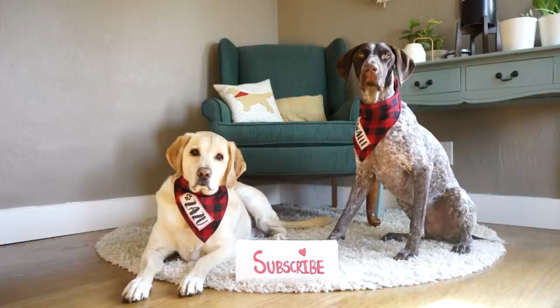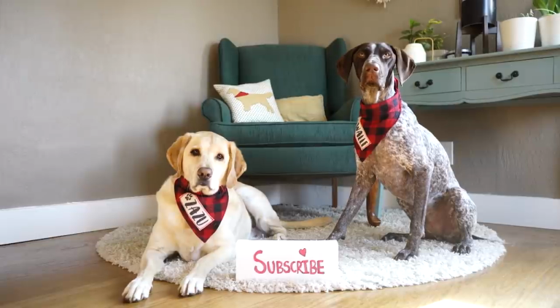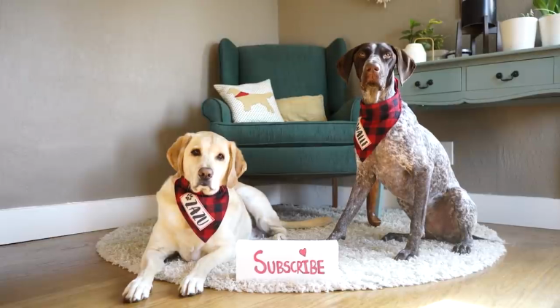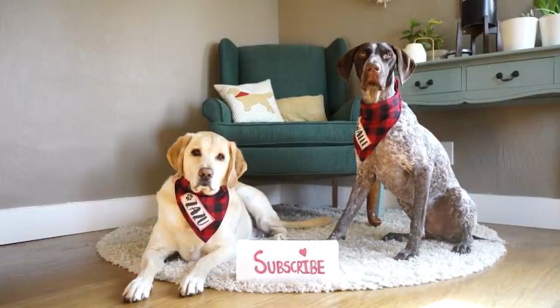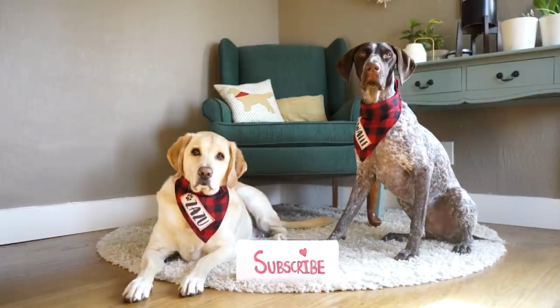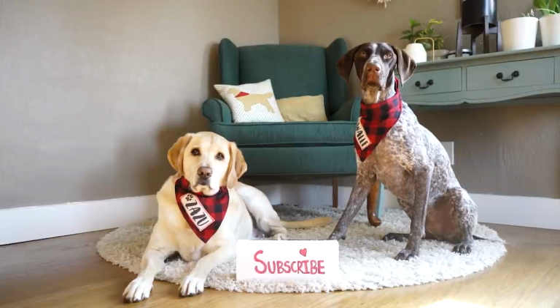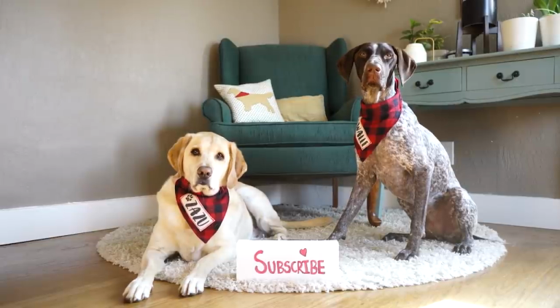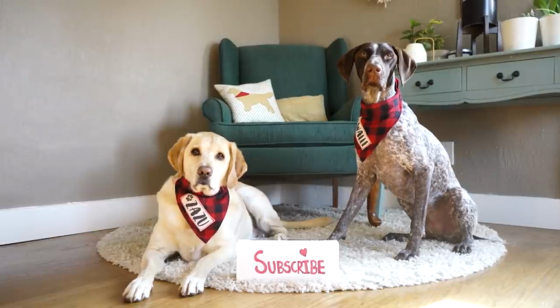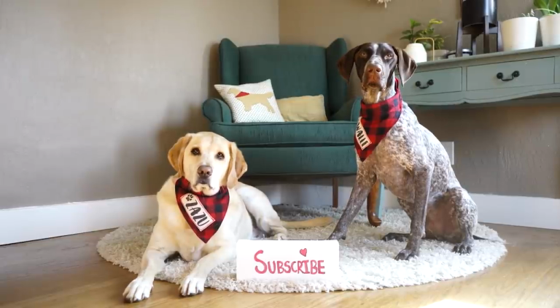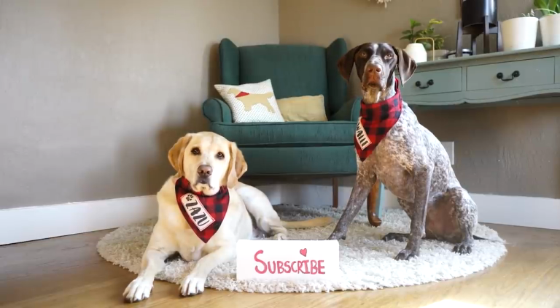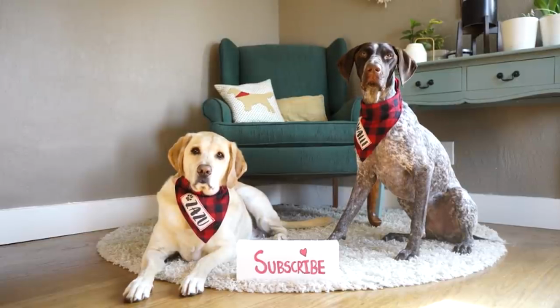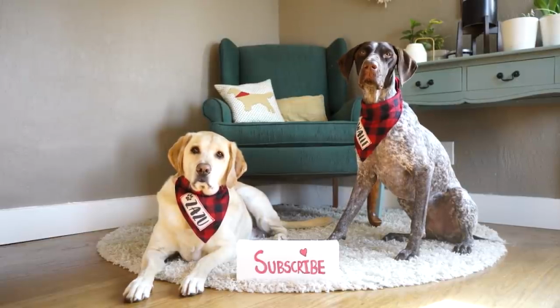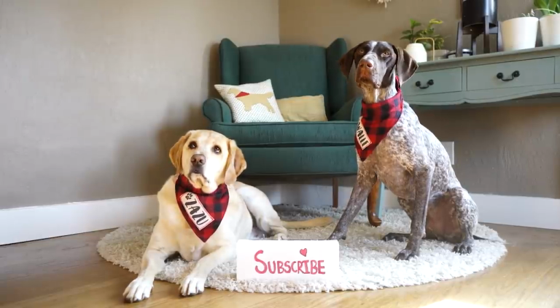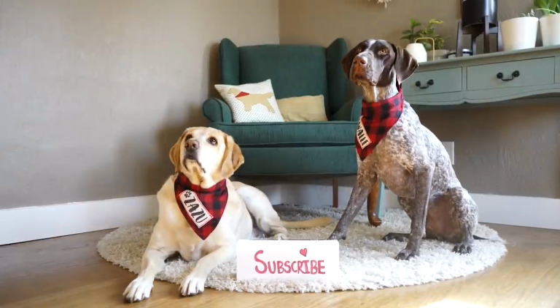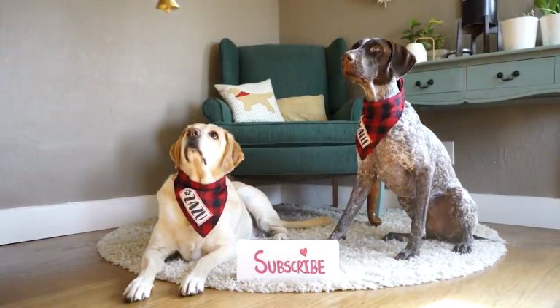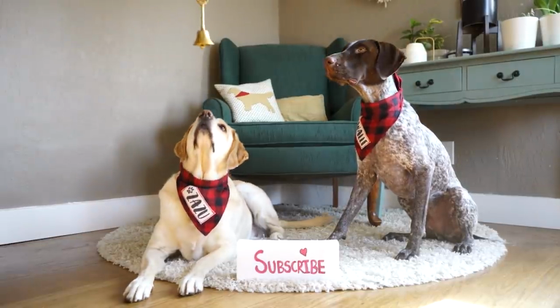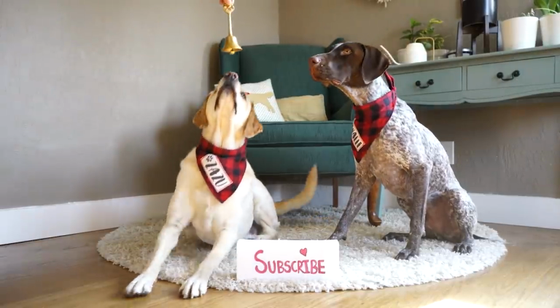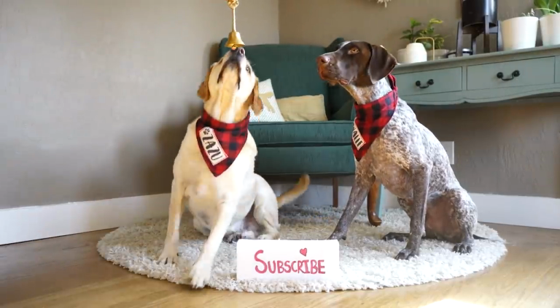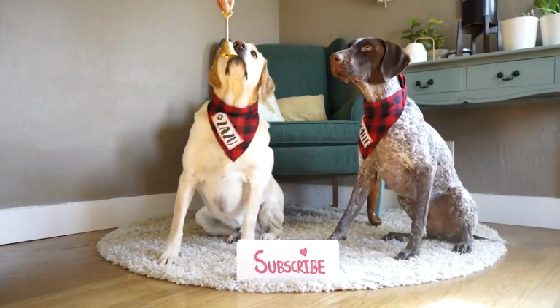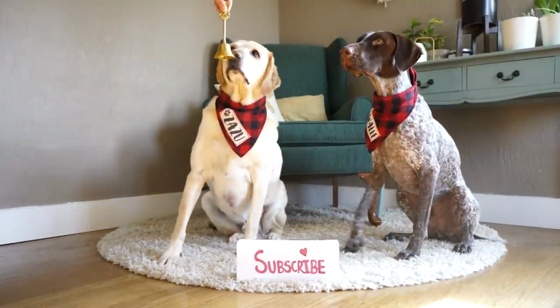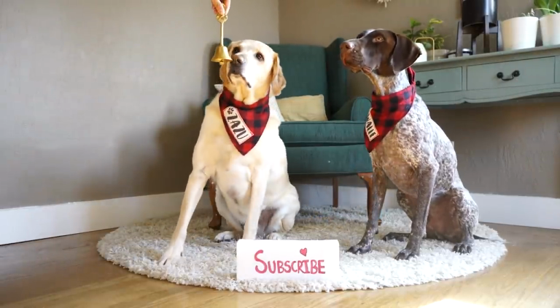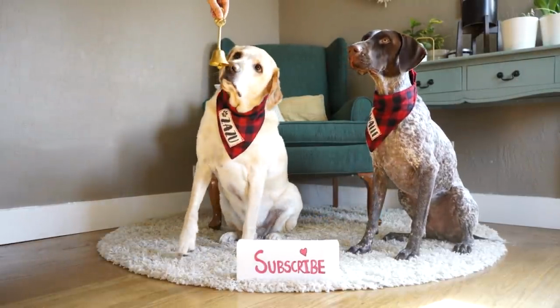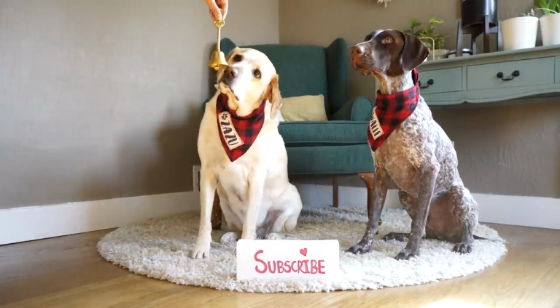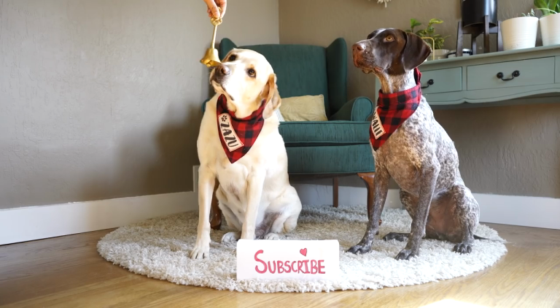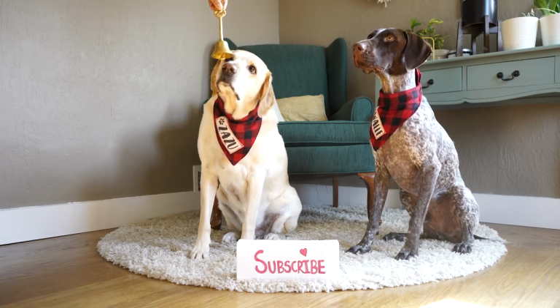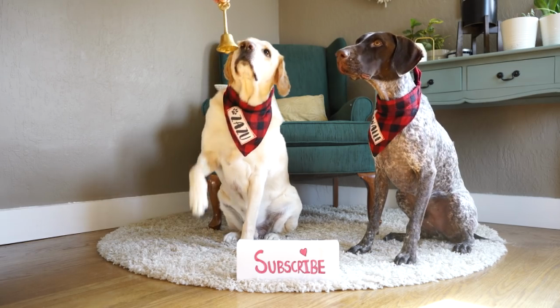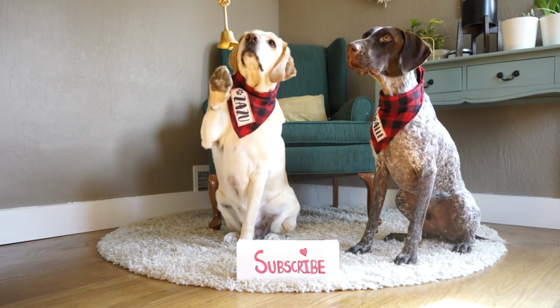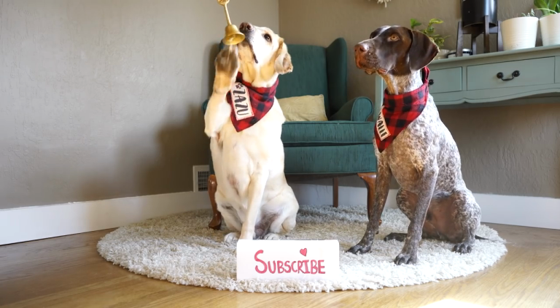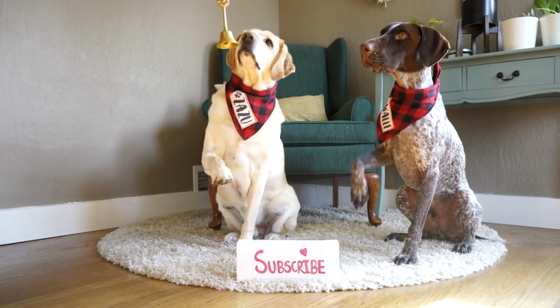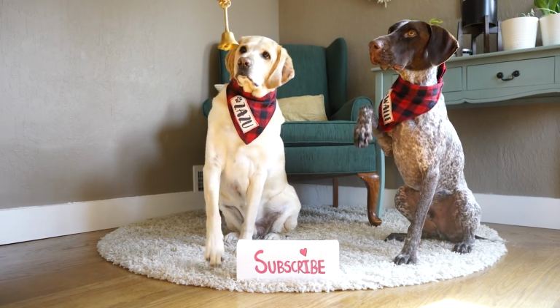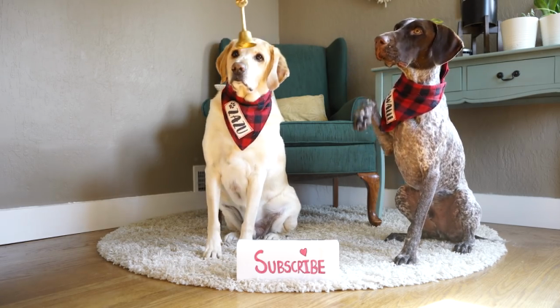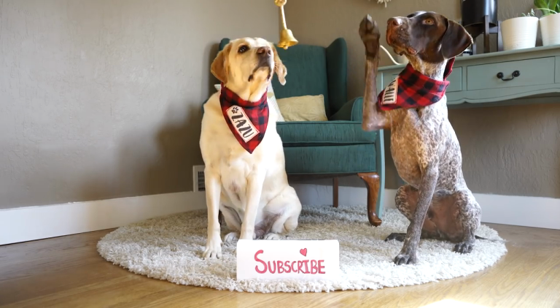If you would like to watch more videos of Zazu and Wally, please subscribe to our channel and also hit that bell button. Wally!